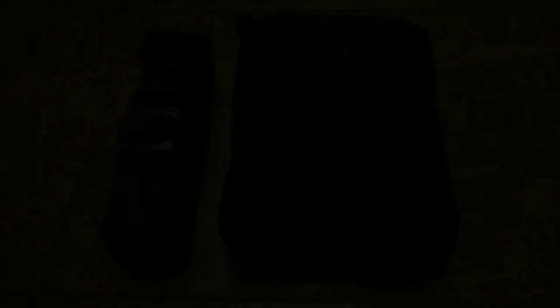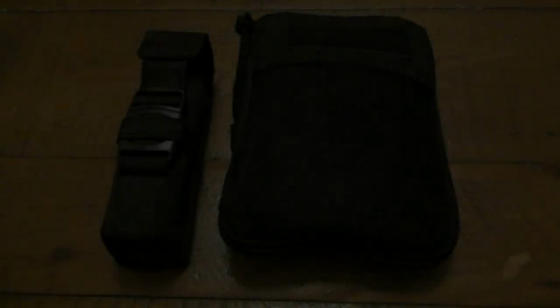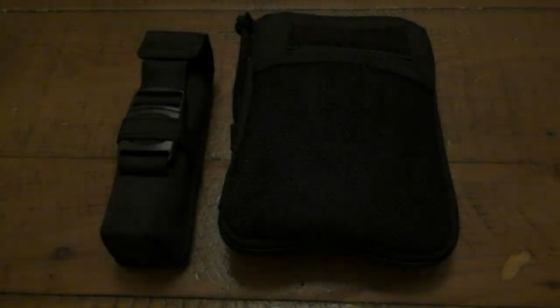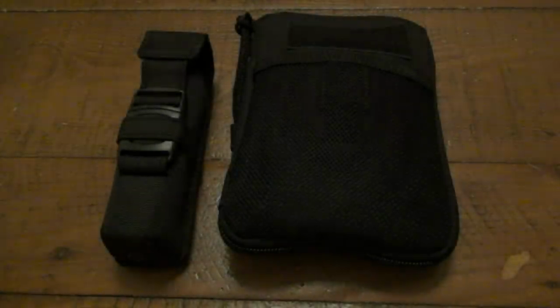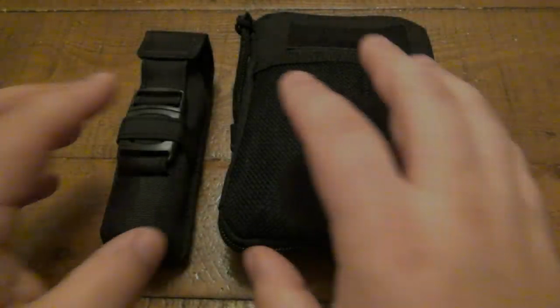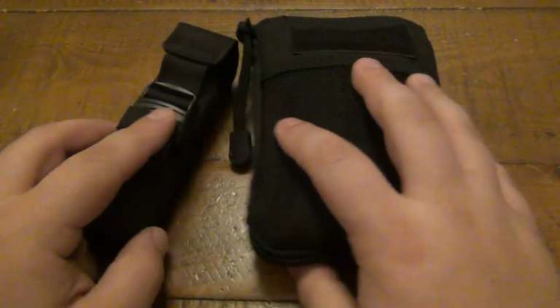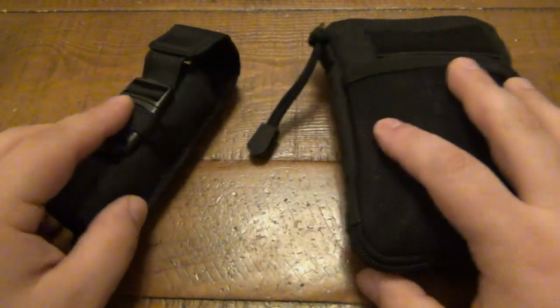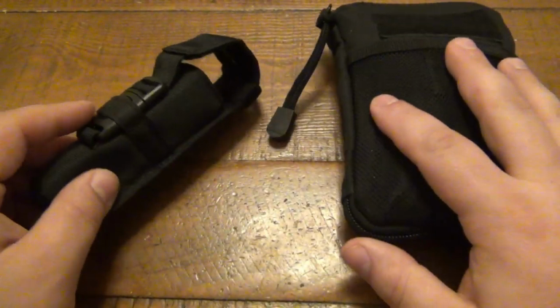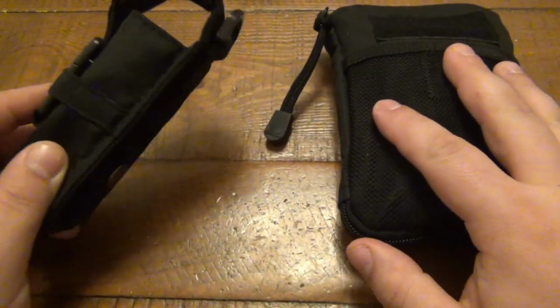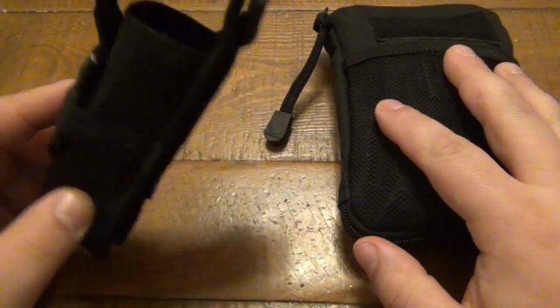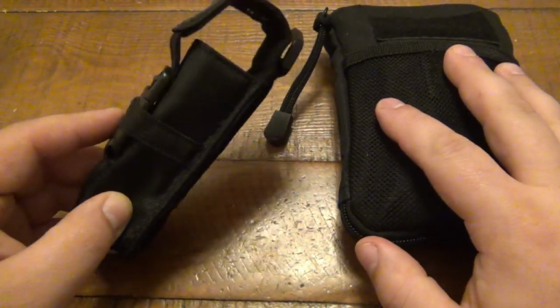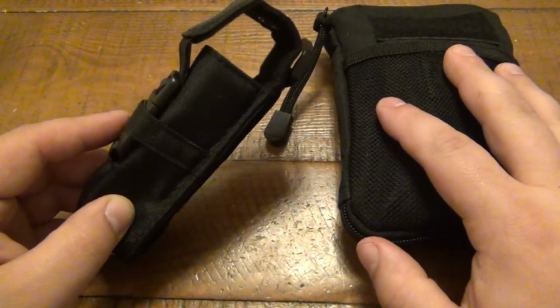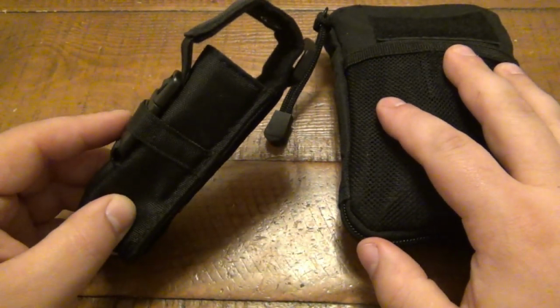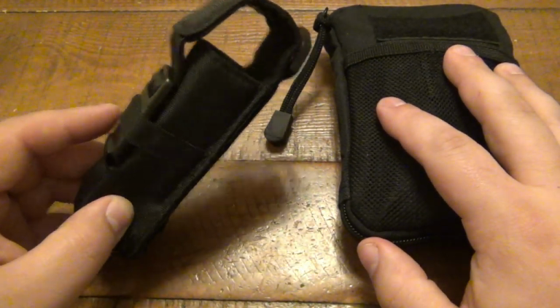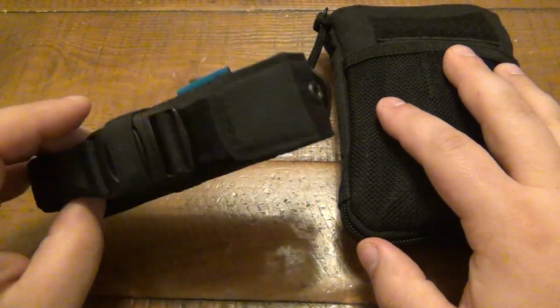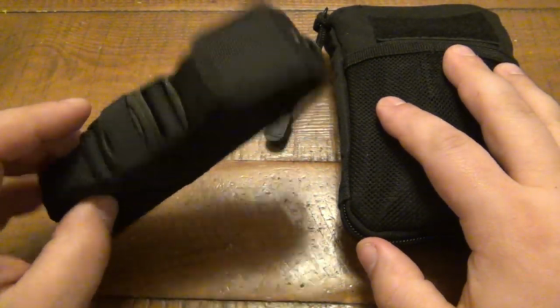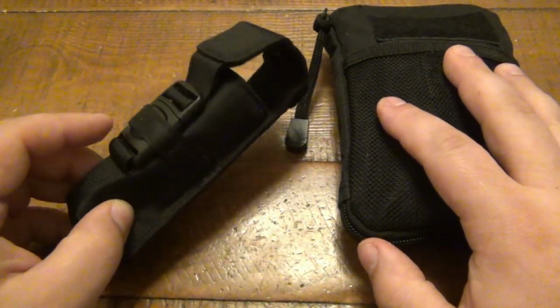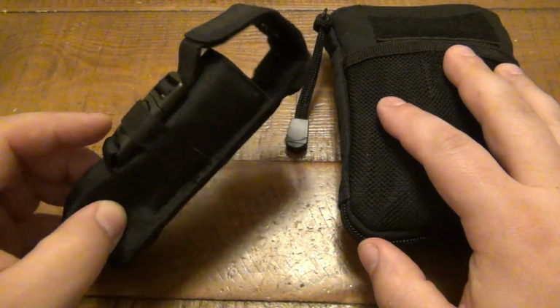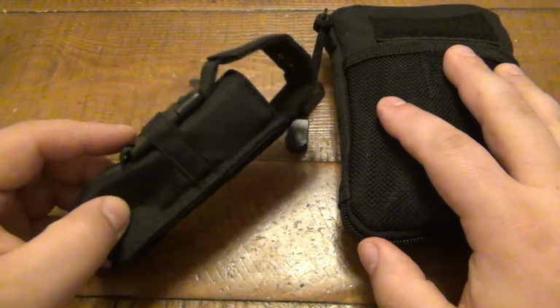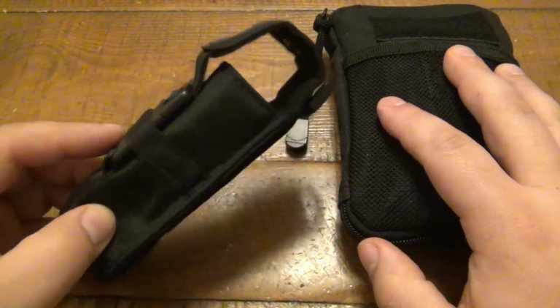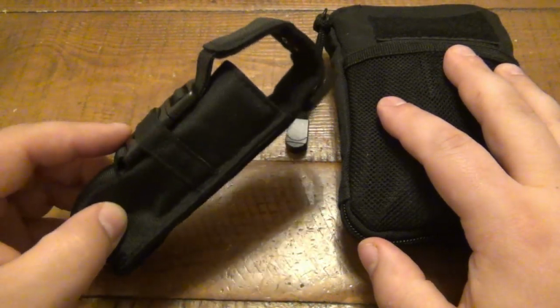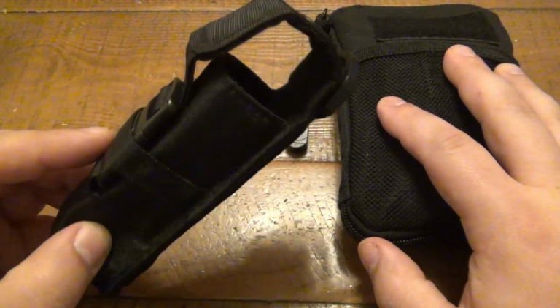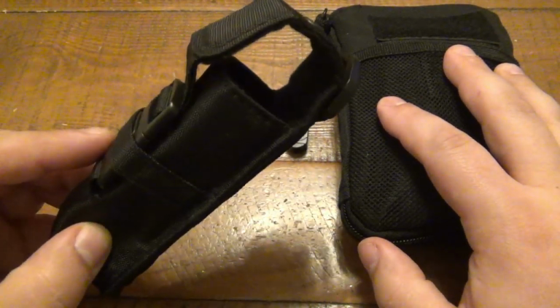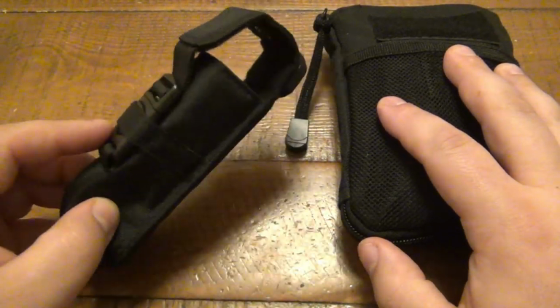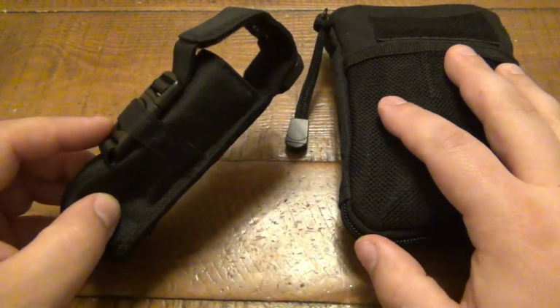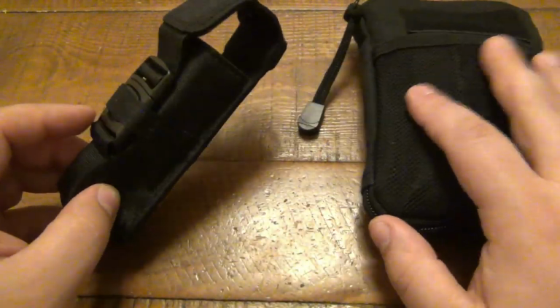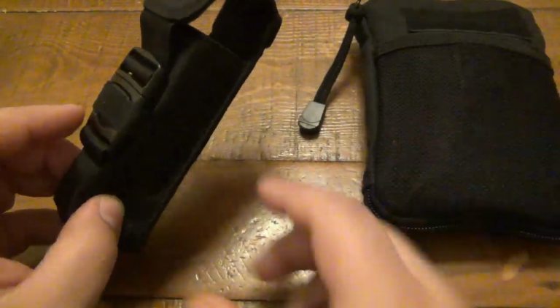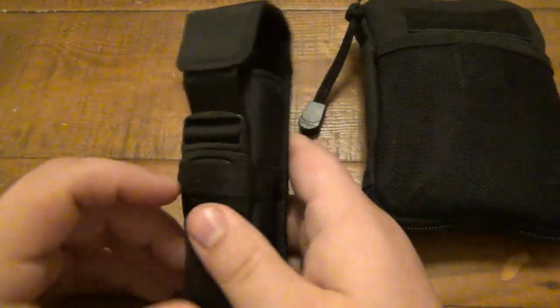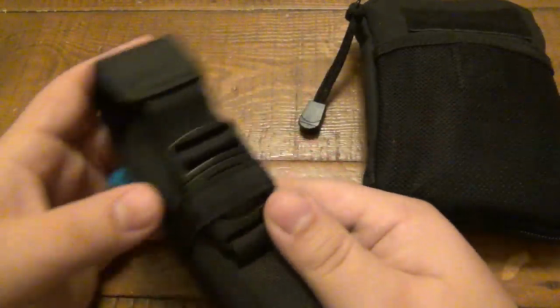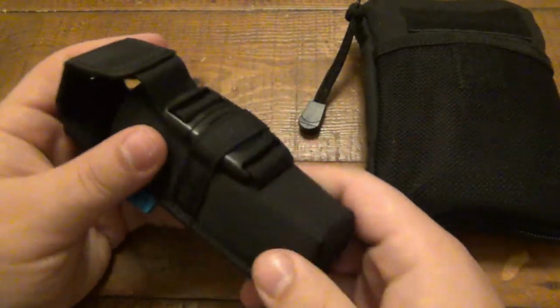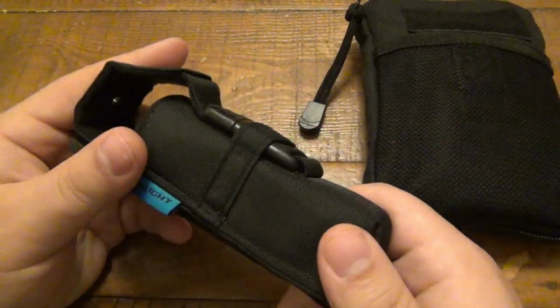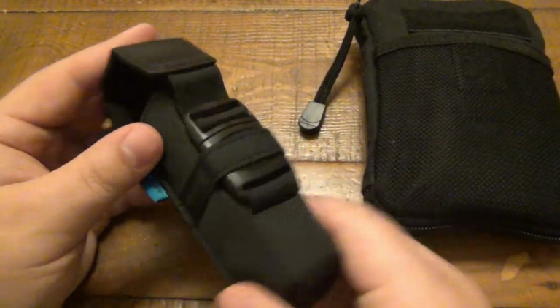Today I have a little bit of an update on using a full-size flashlight and carrying it in the sheath. Here's the sheath for that Olight.